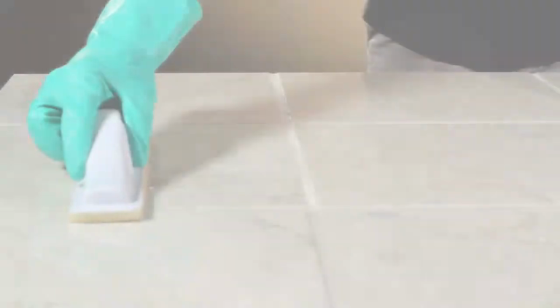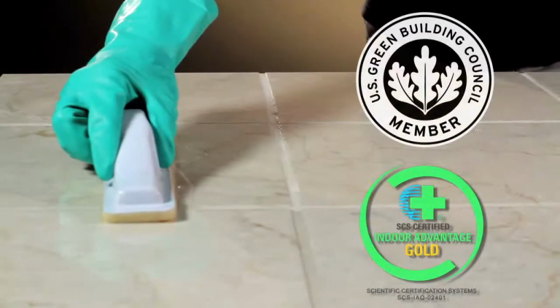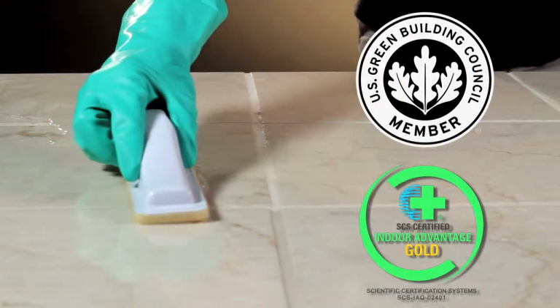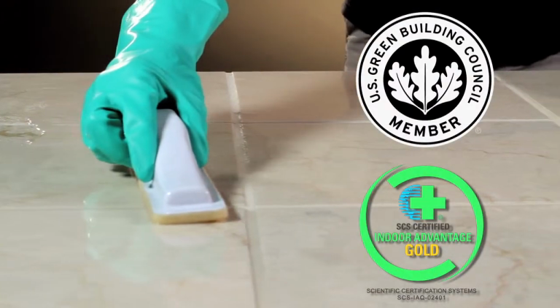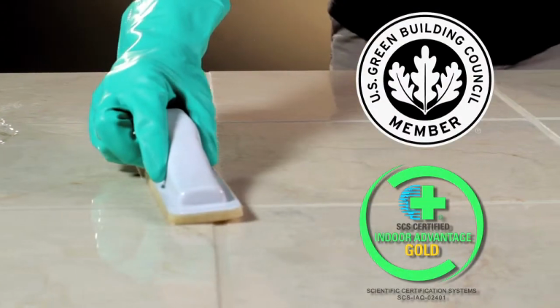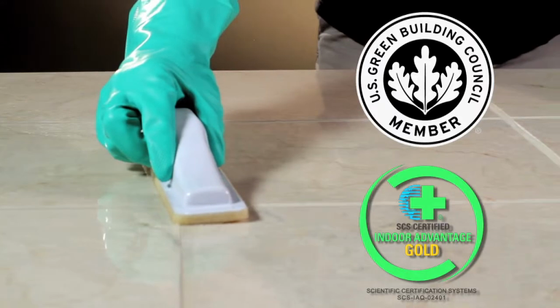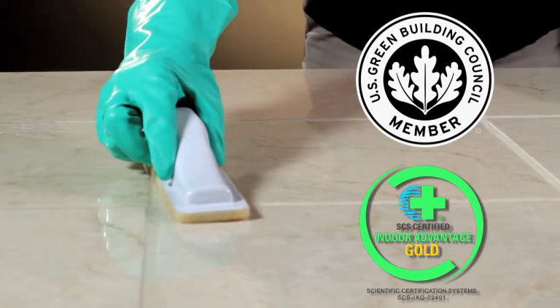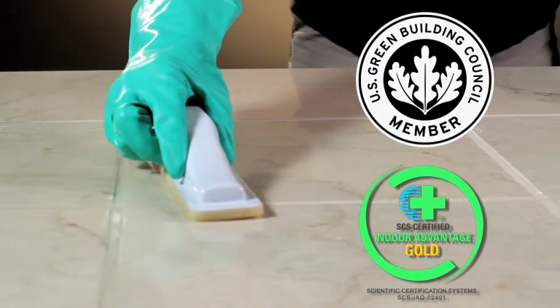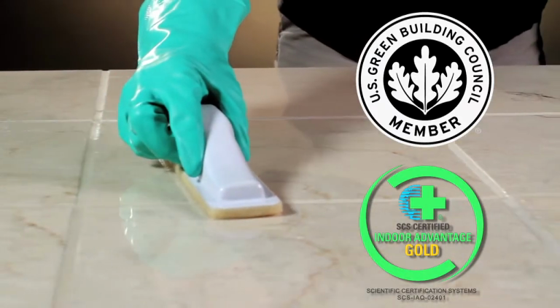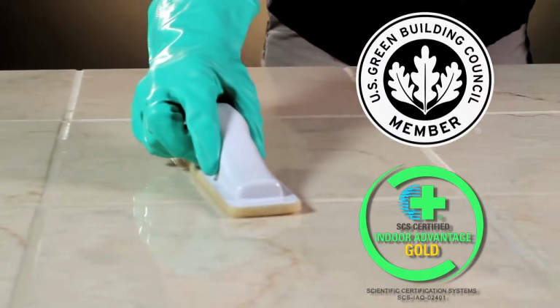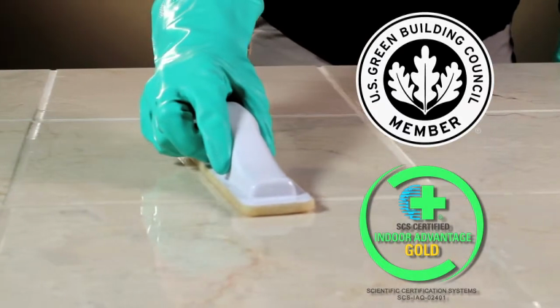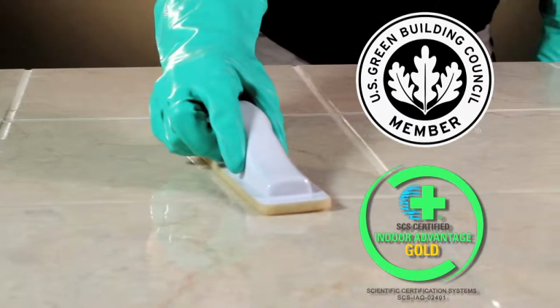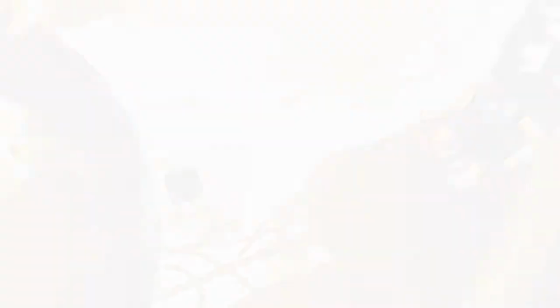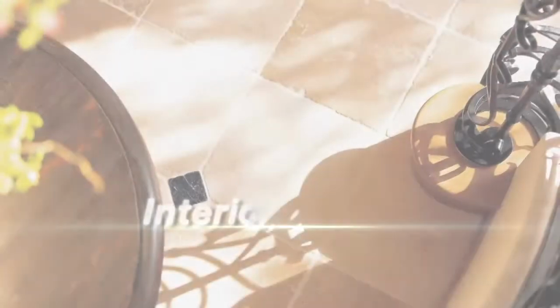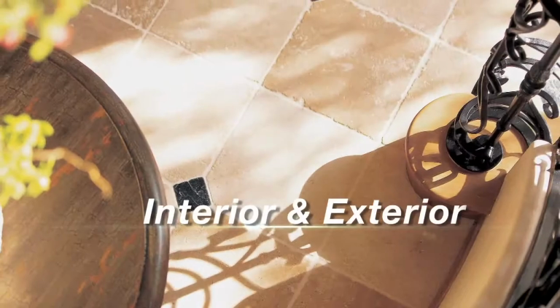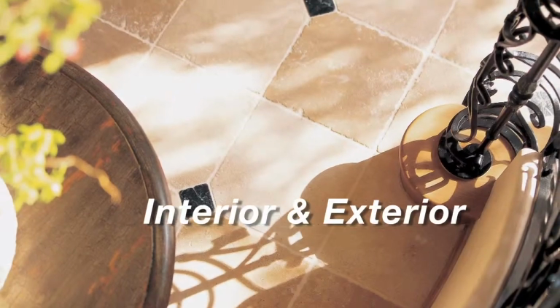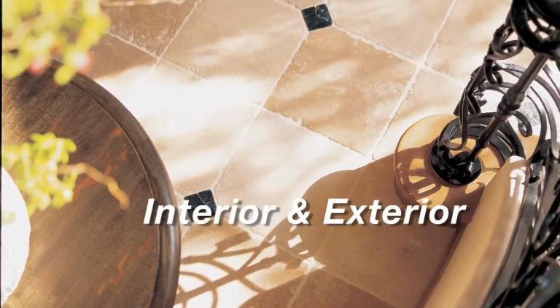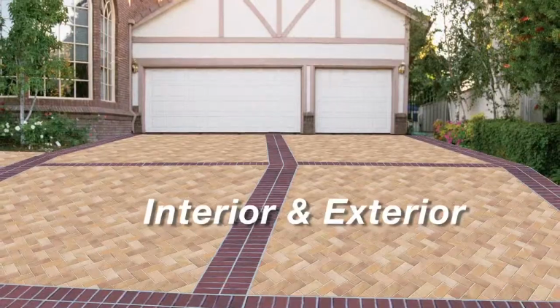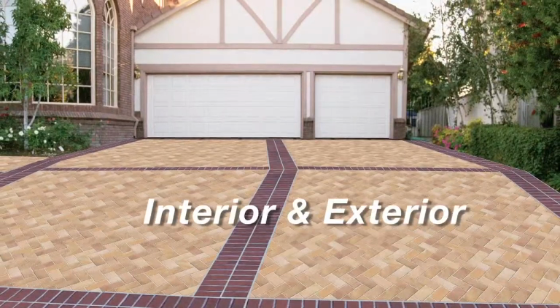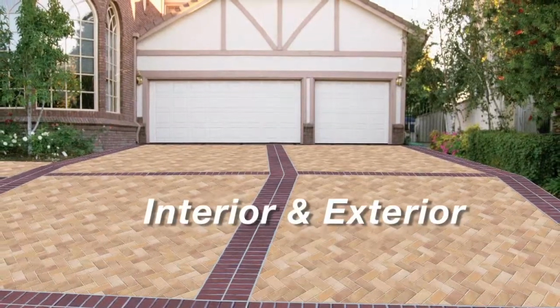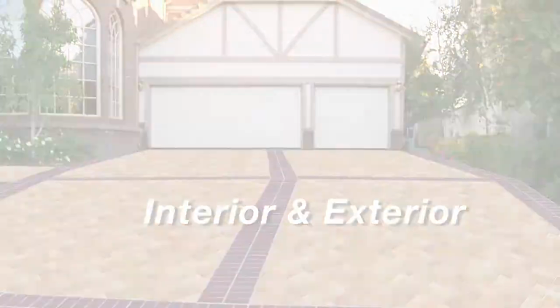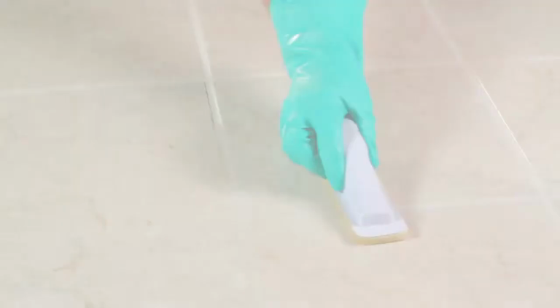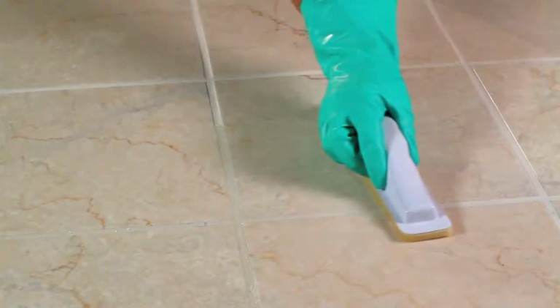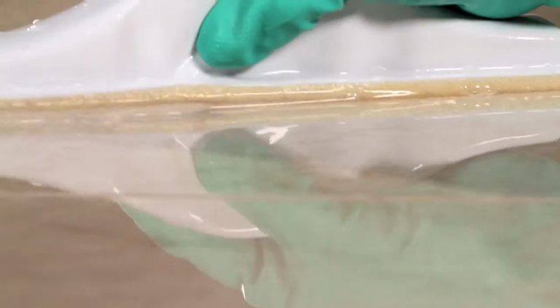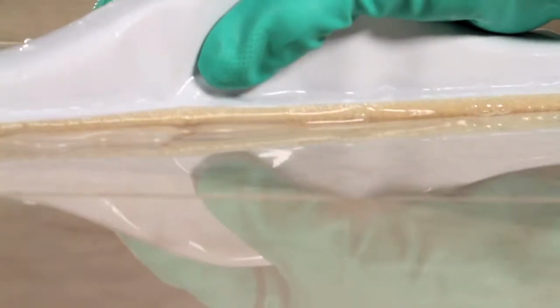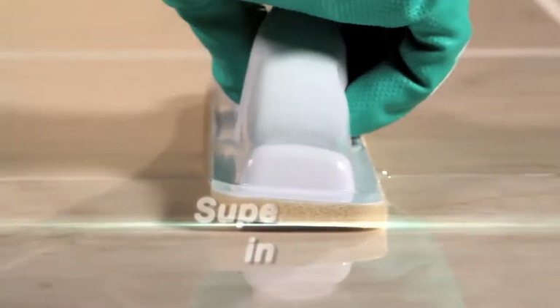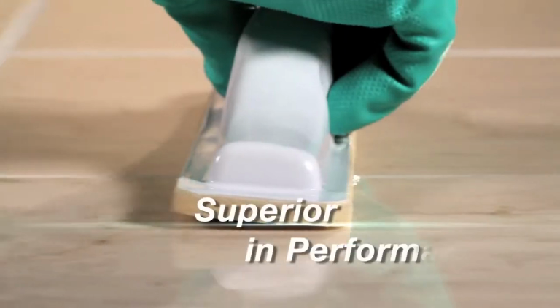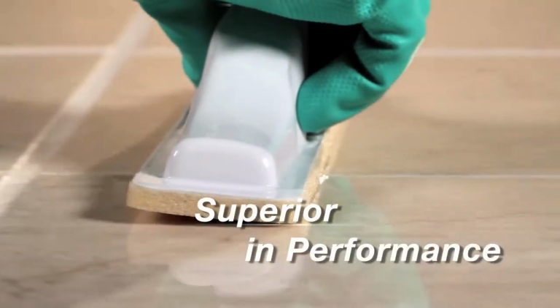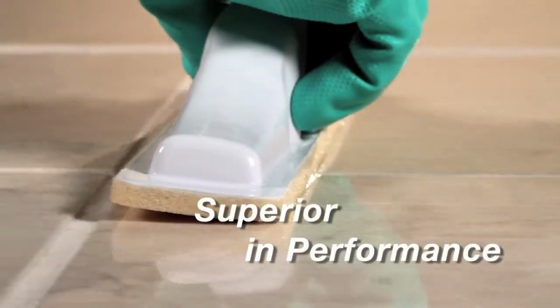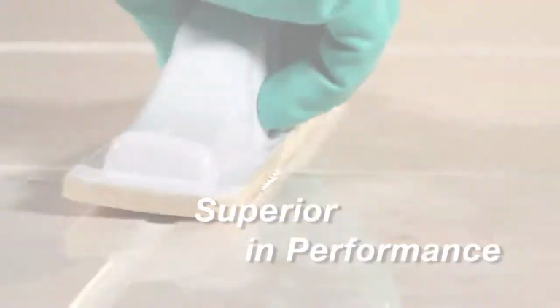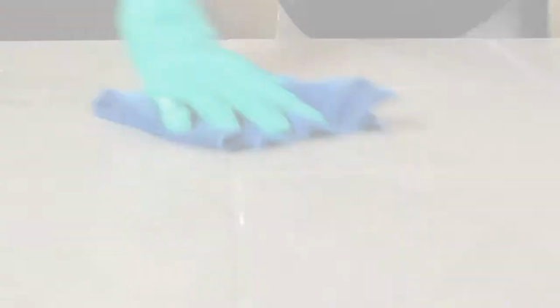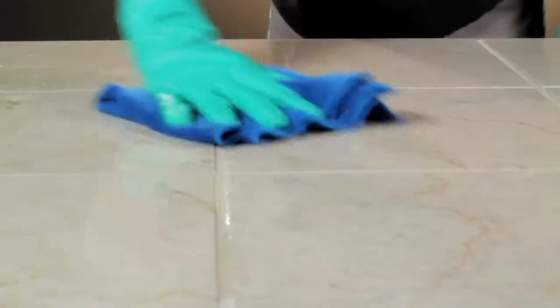511H2O+ has been certified for Indoor Advantage Gold Status, an indoor air quality certification that works for interior and exterior applications. Independent laboratory tests show 511H2O+ outperforms competitive products.